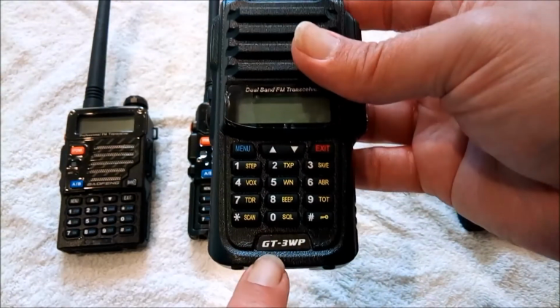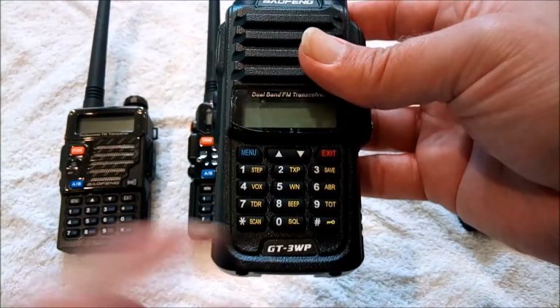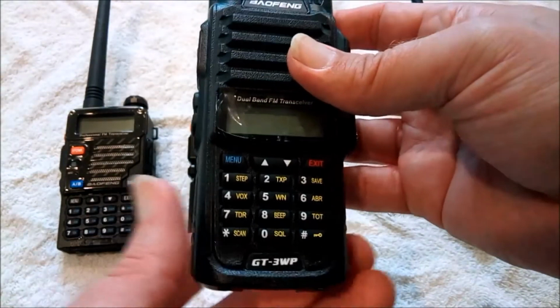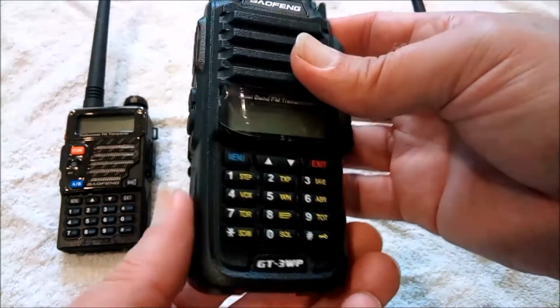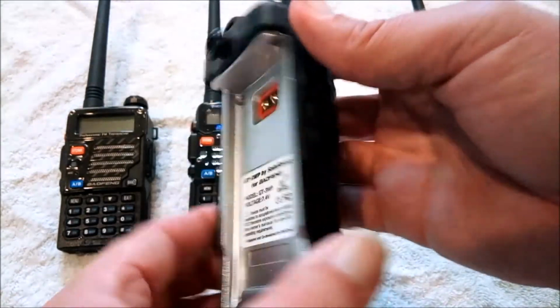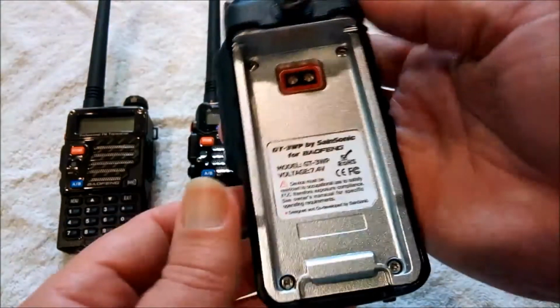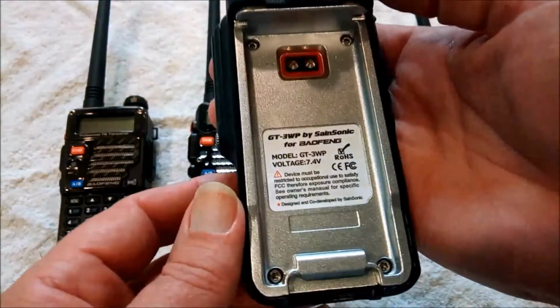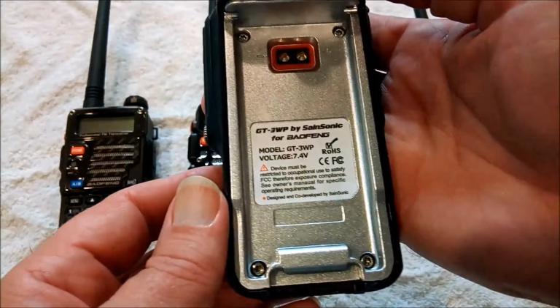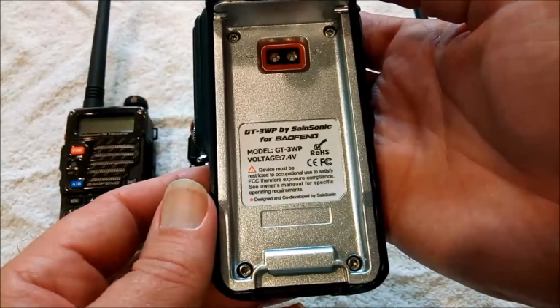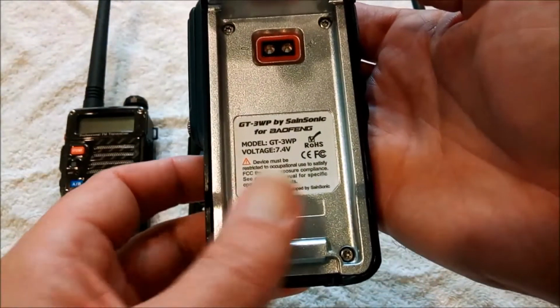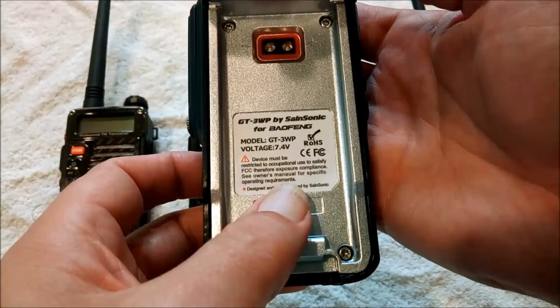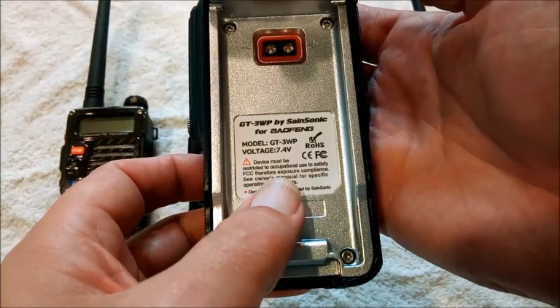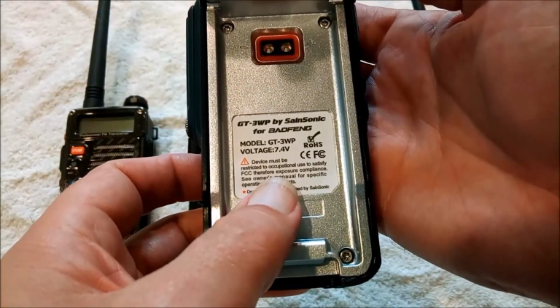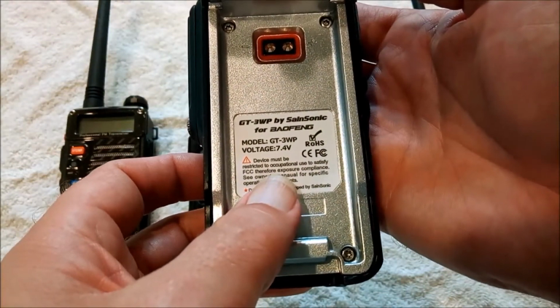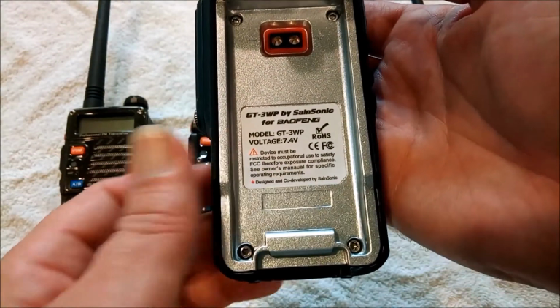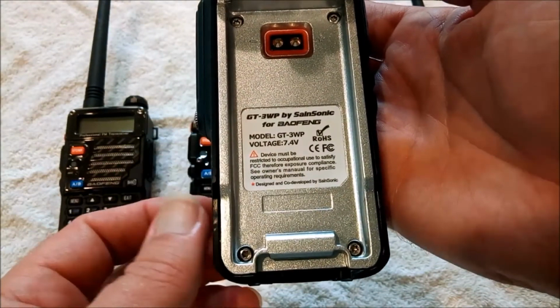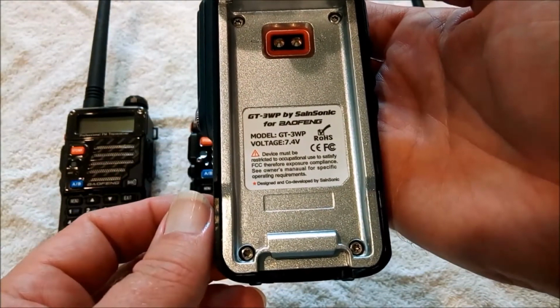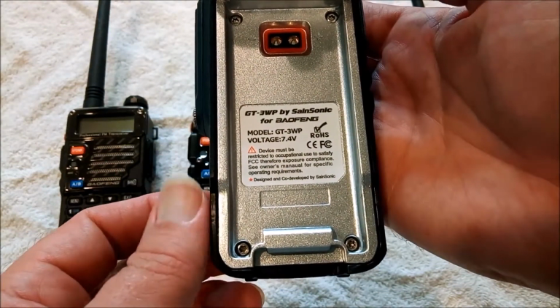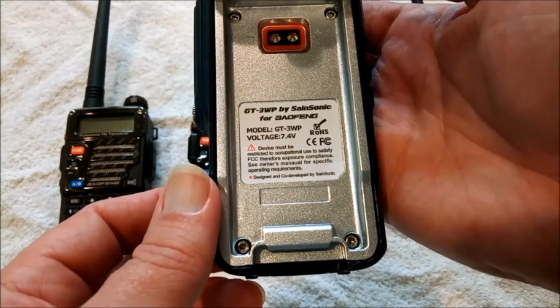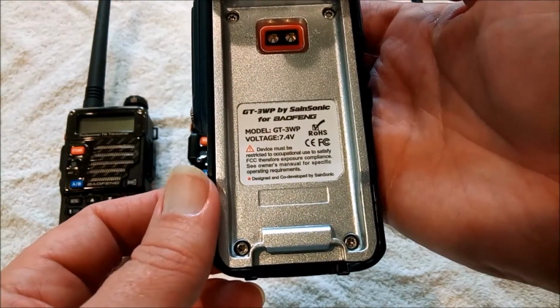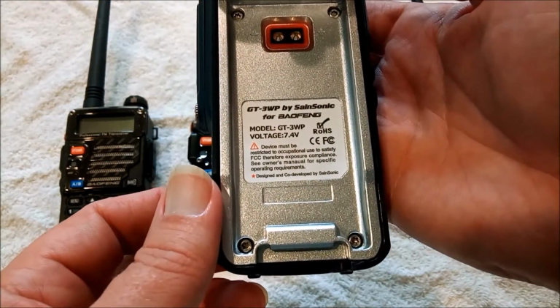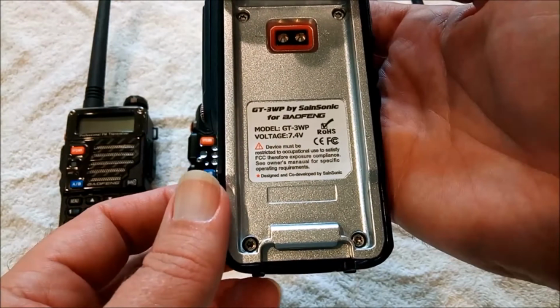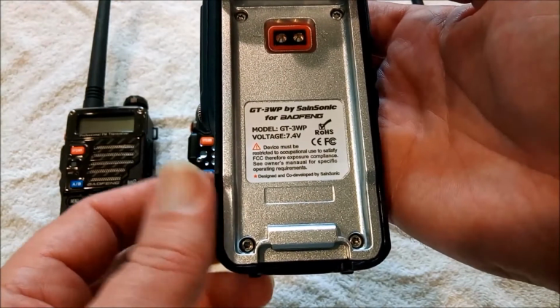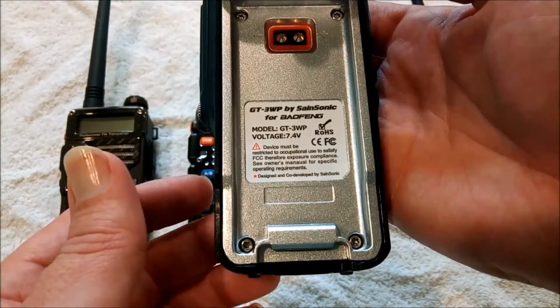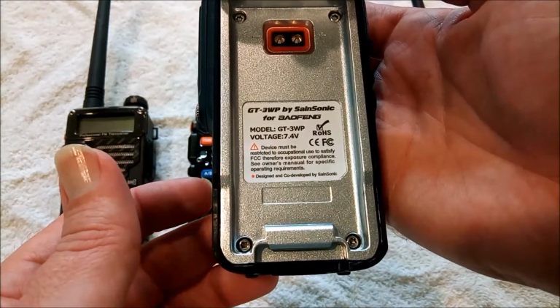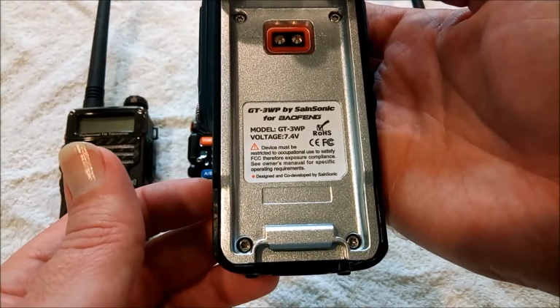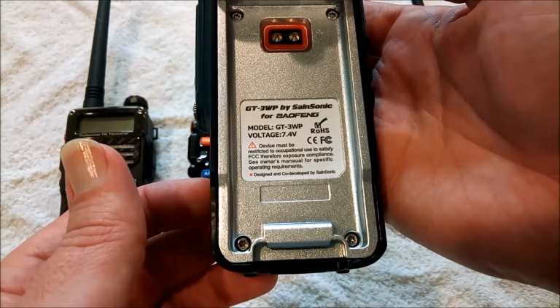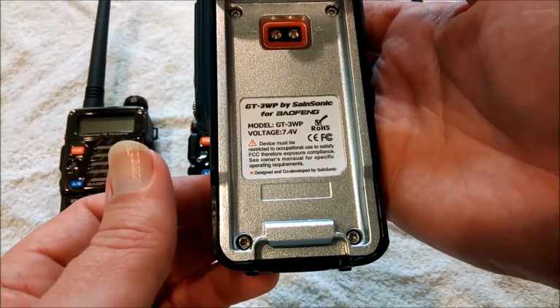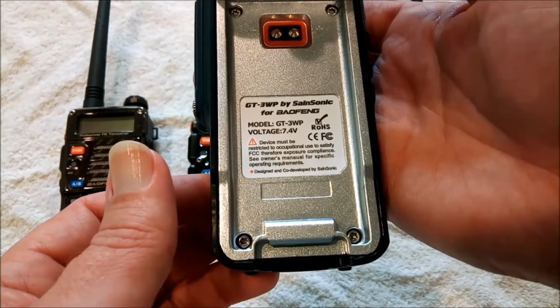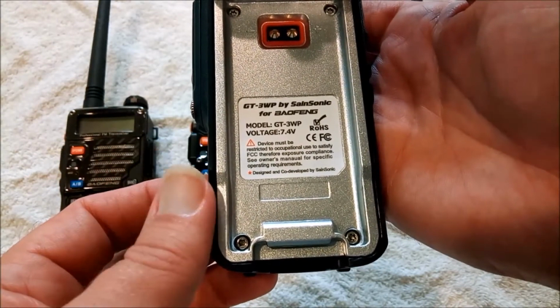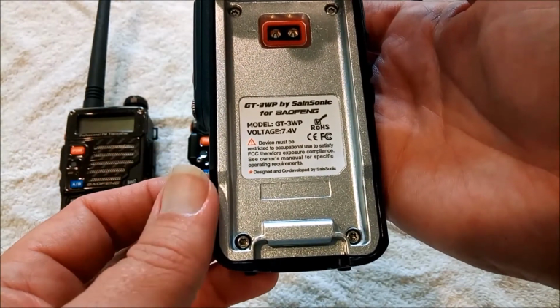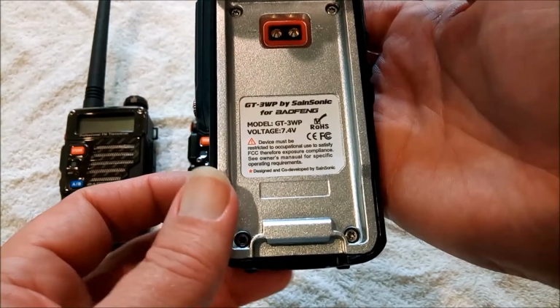Let's look at the GT3WP. Again, you've got the warning from the FCC about occupational exposure to the radio — no Part 90 compliance listed.